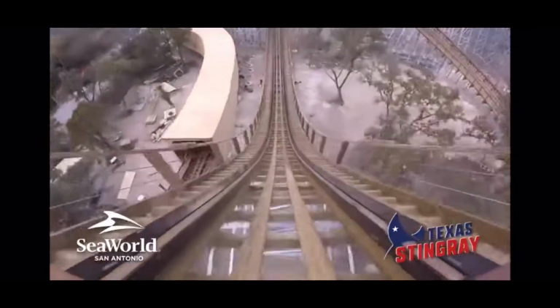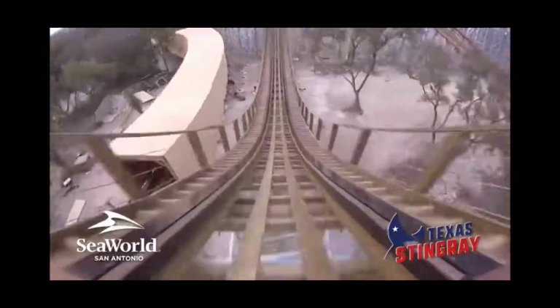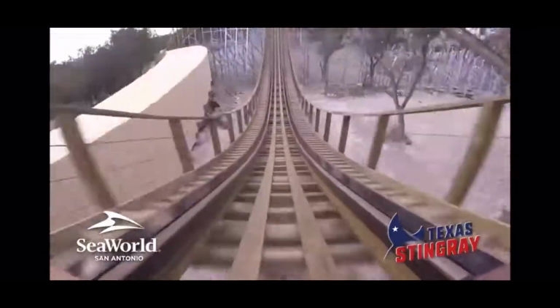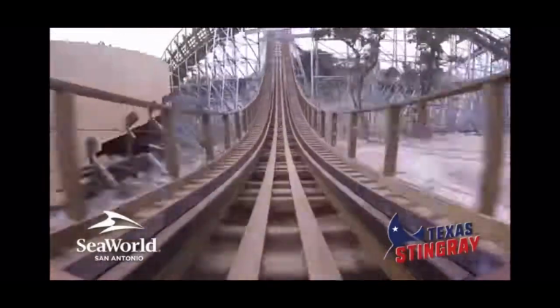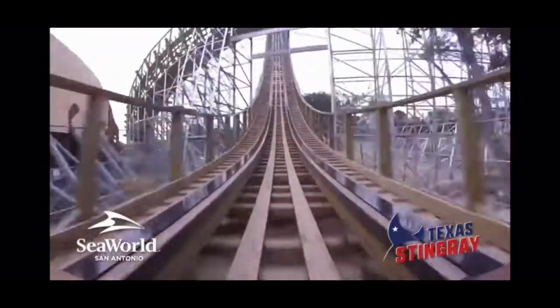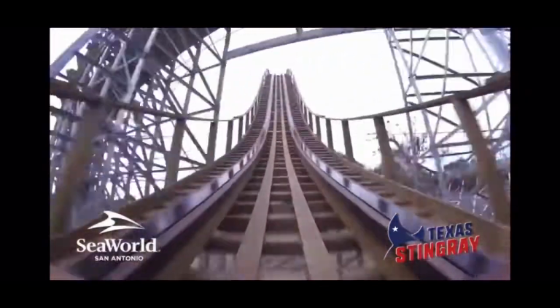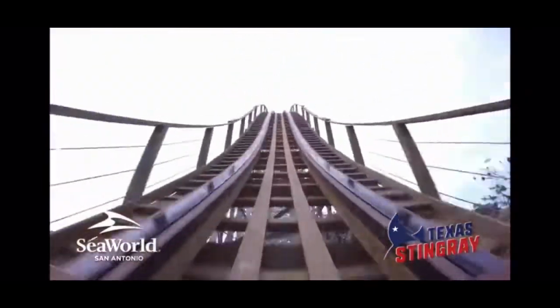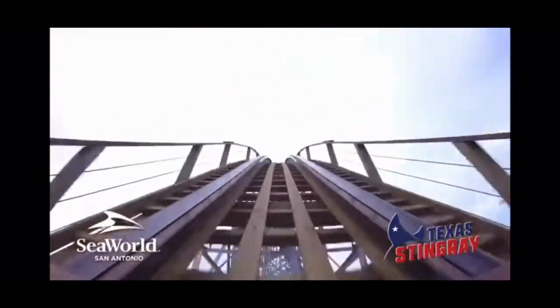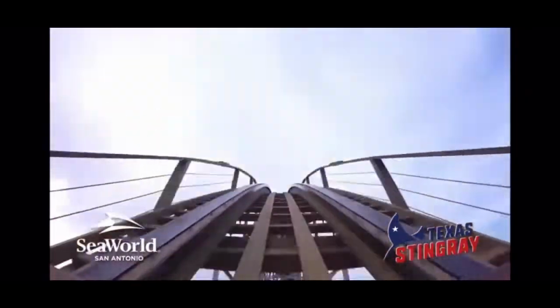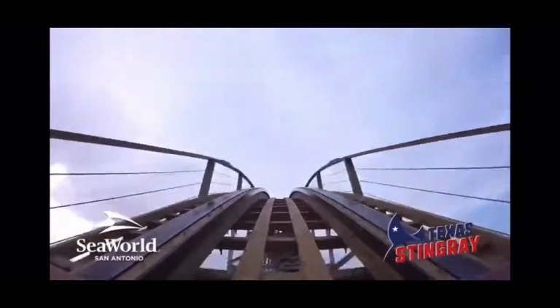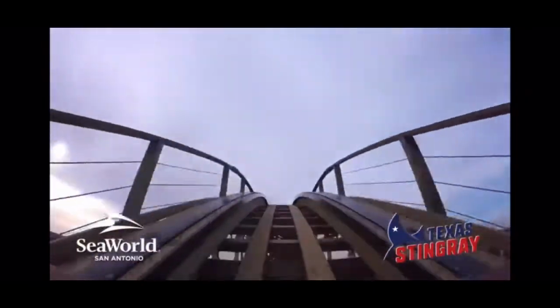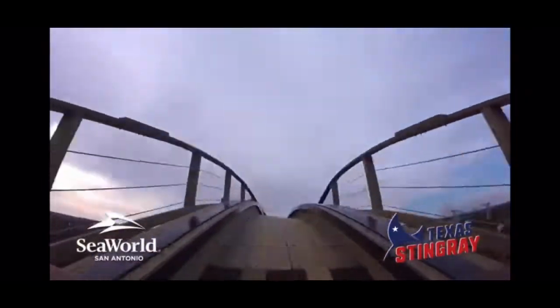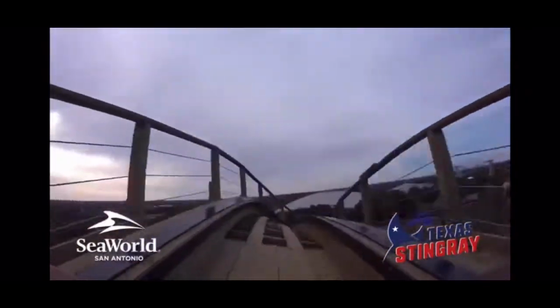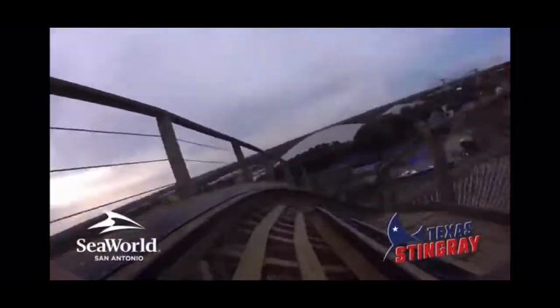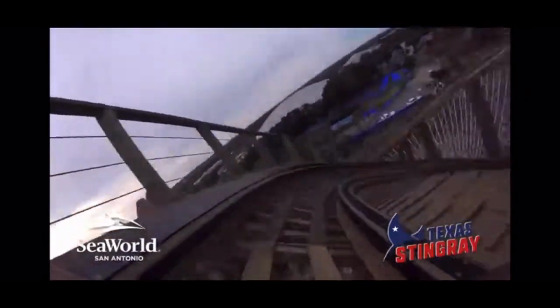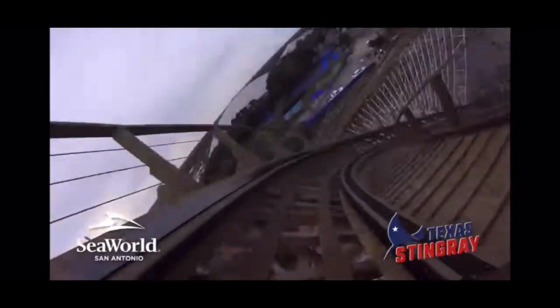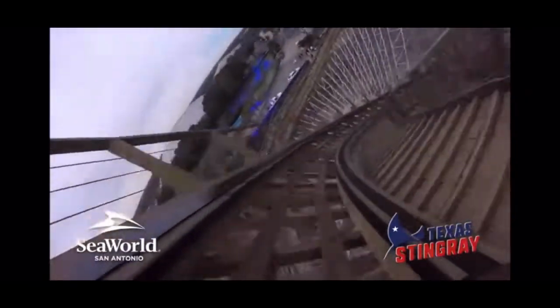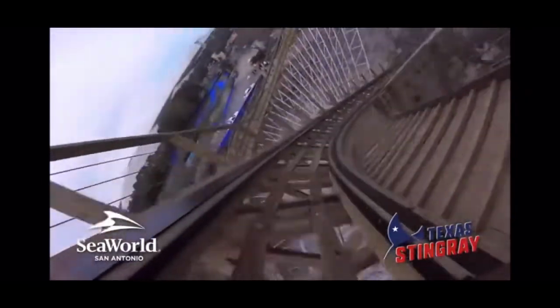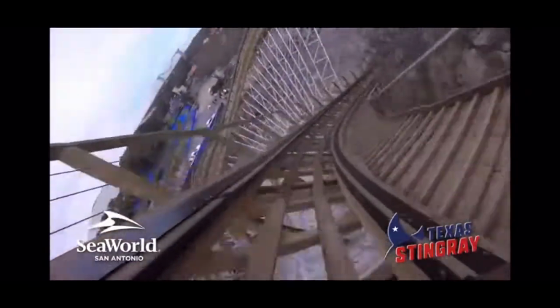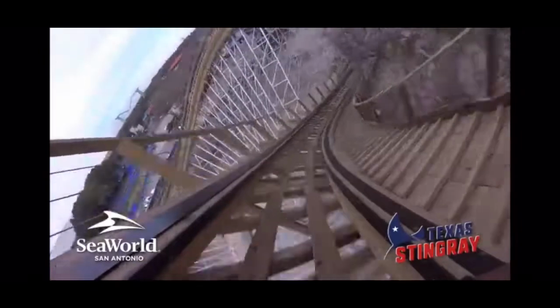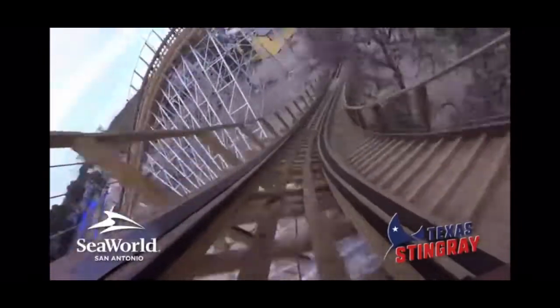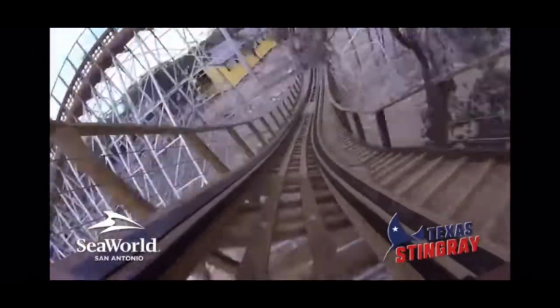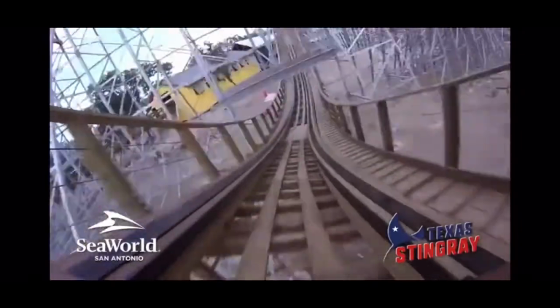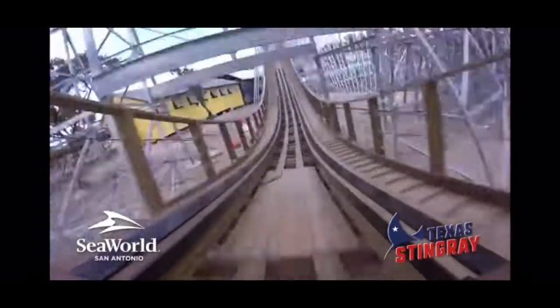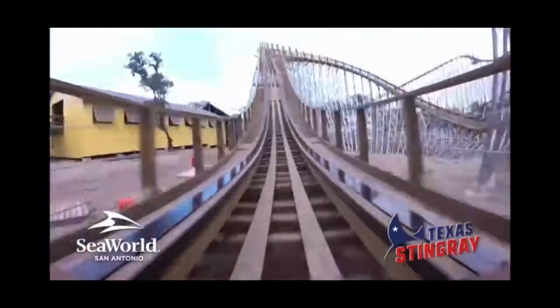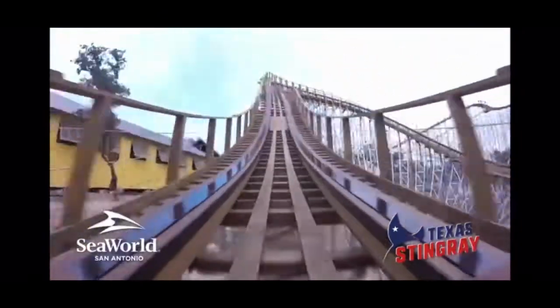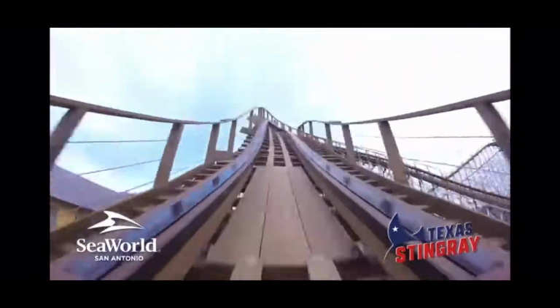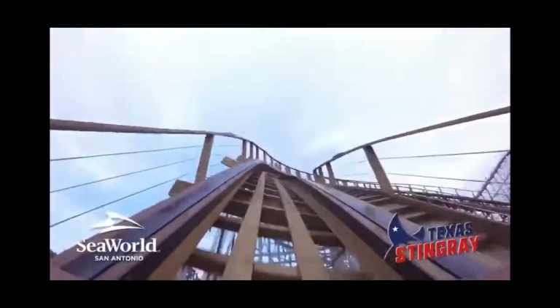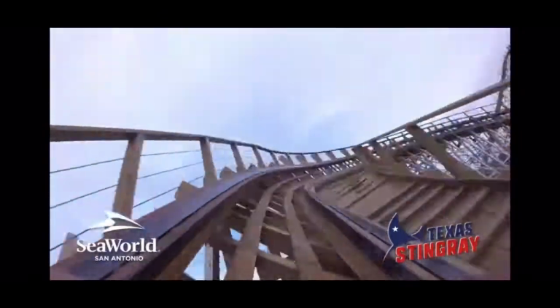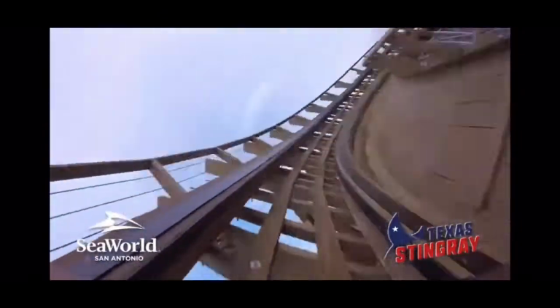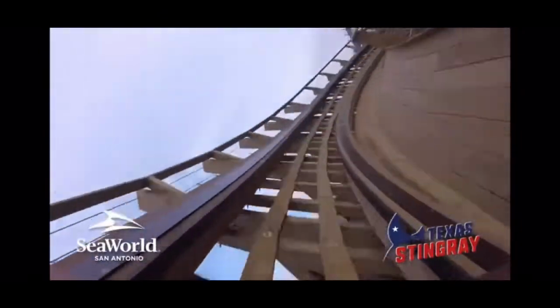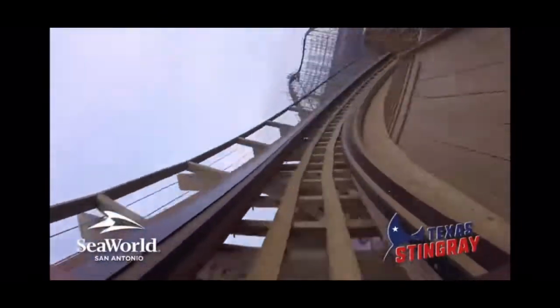I was able to get about 25 day and night rides in, spanning second train of the night to last train of the night, so I feel like I really got a good idea of what this ride can do and what it's about.